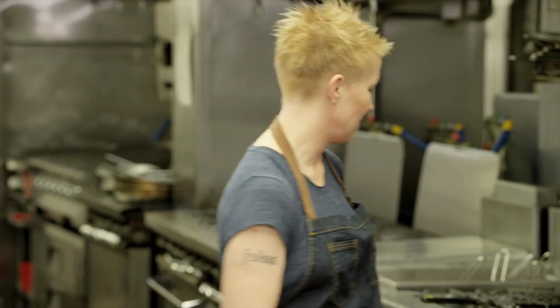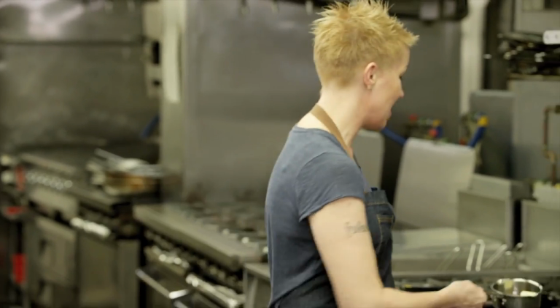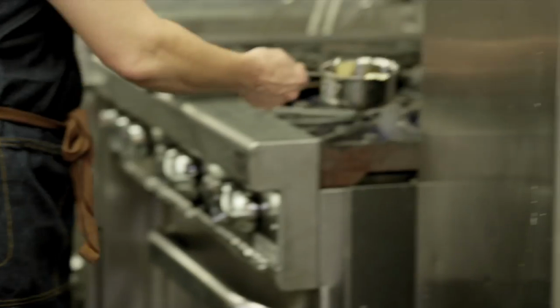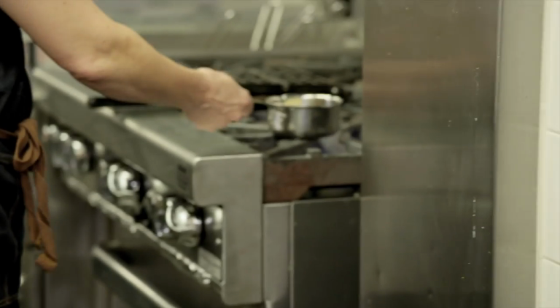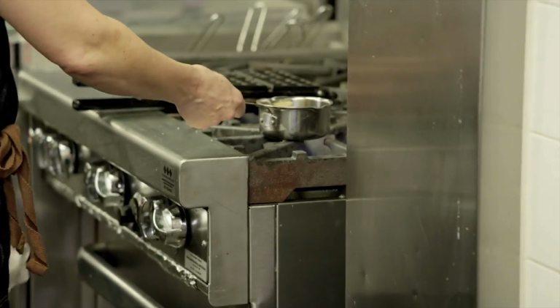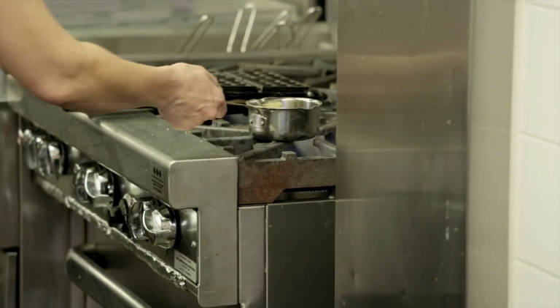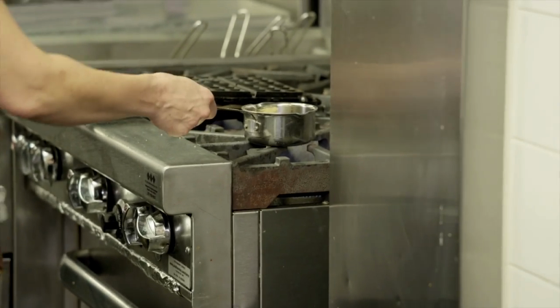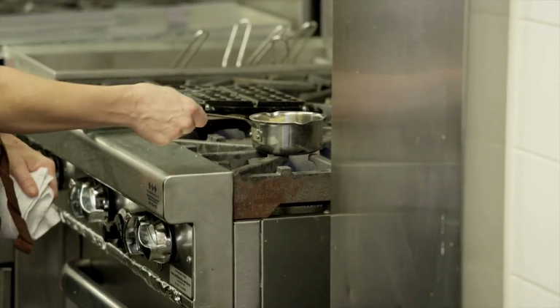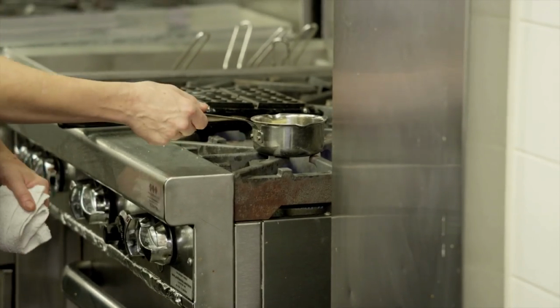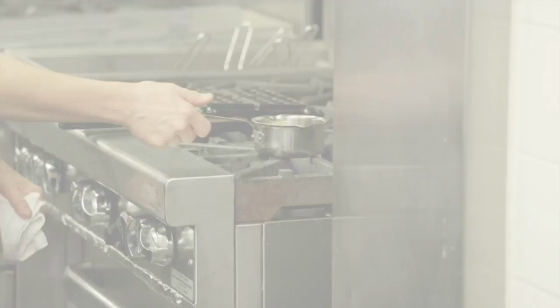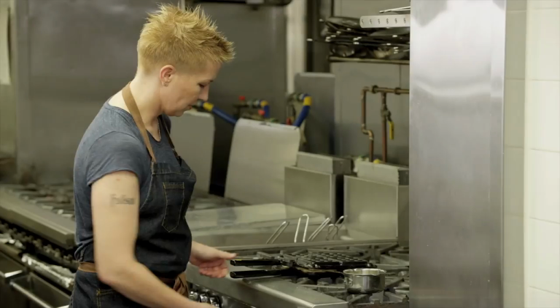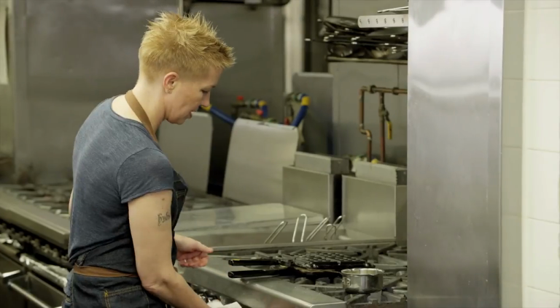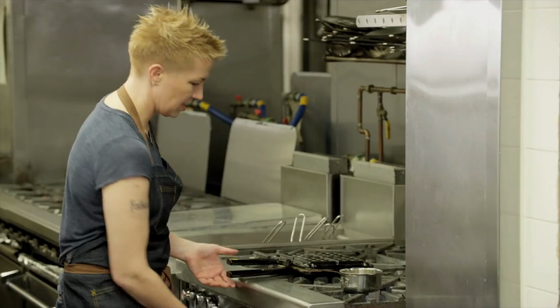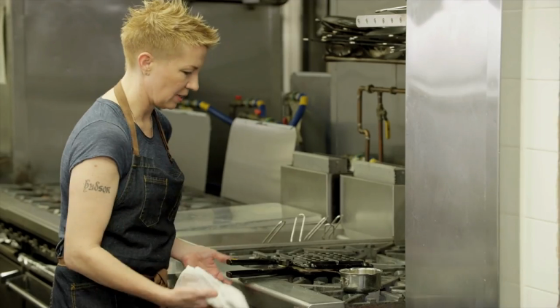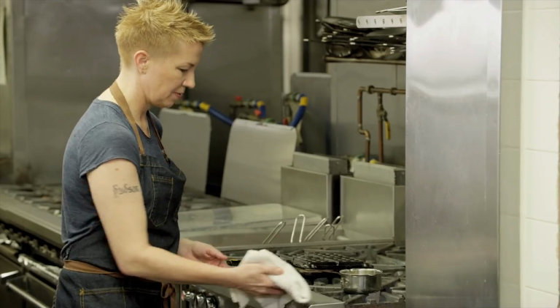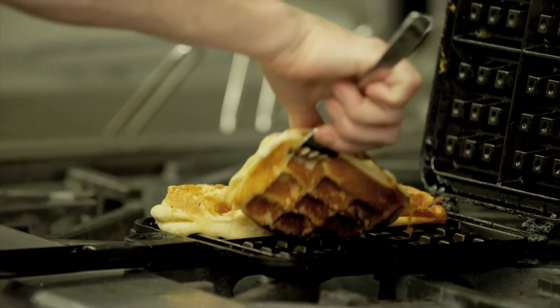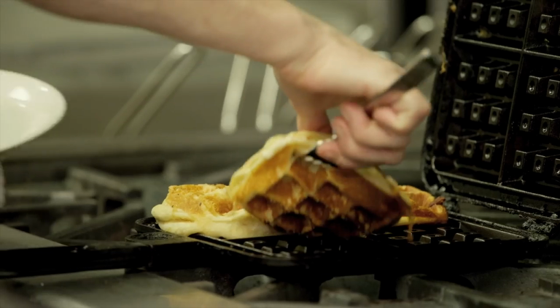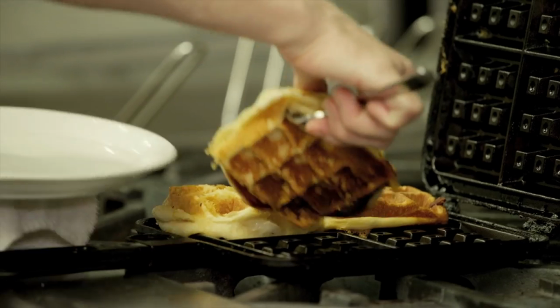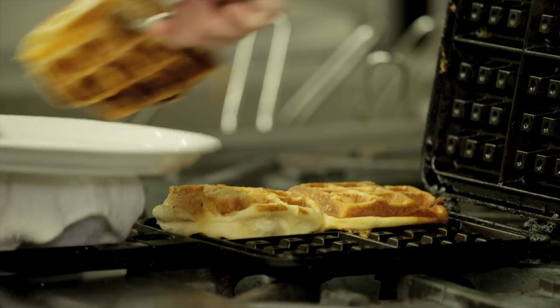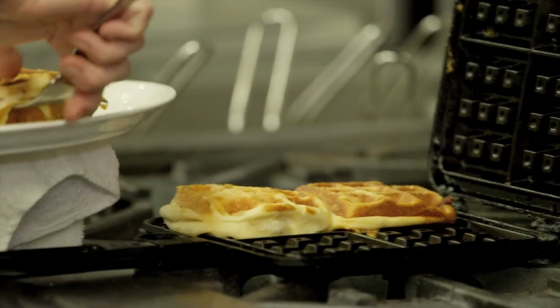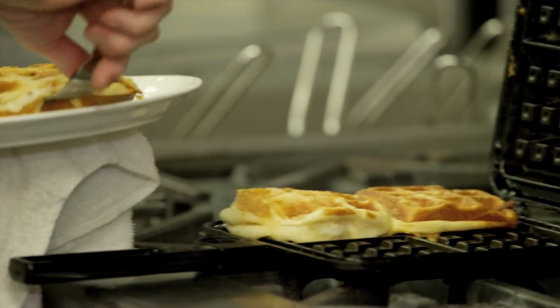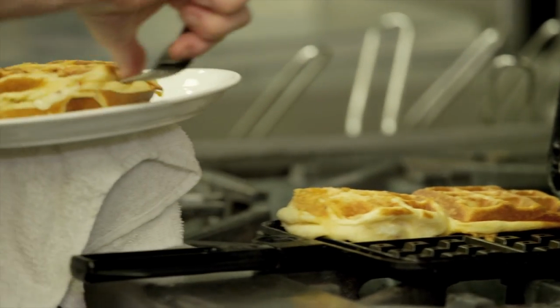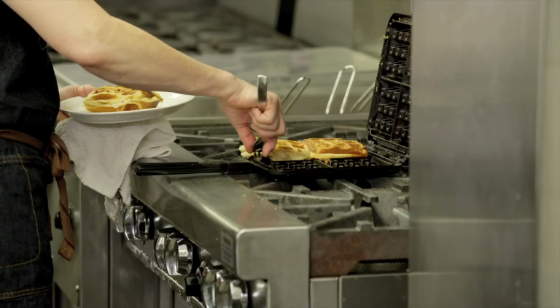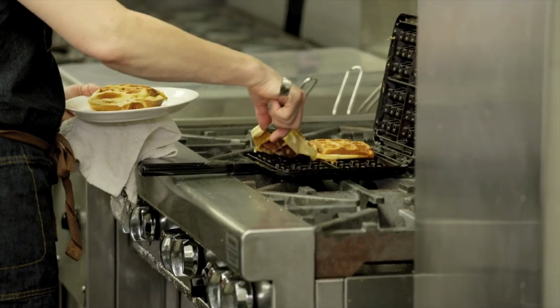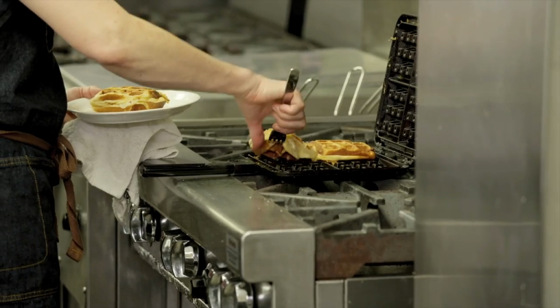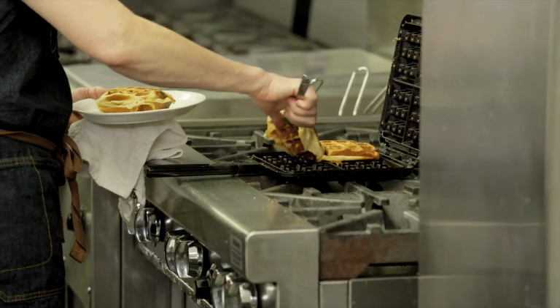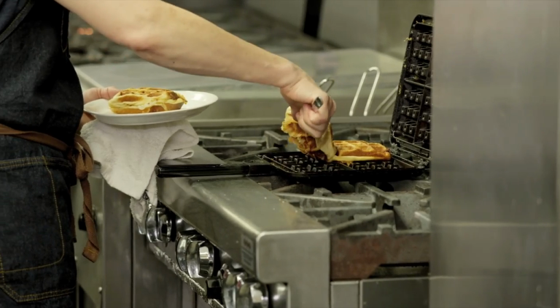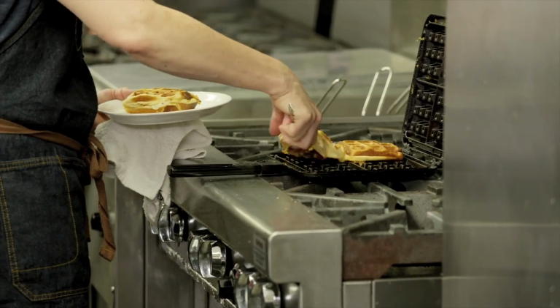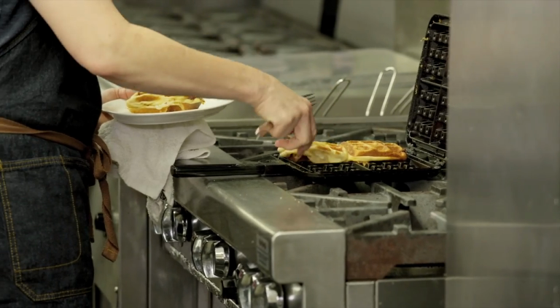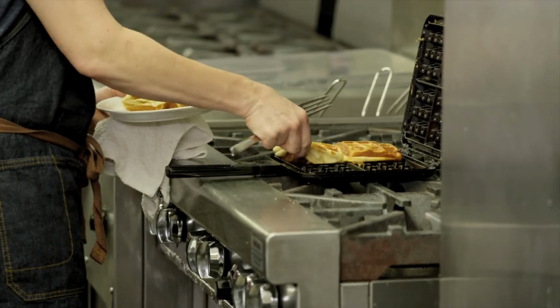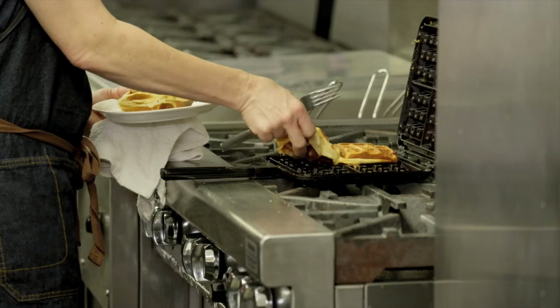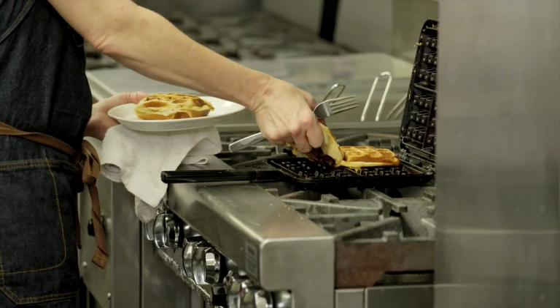So I'm just going to heat this up. This looks good. I'm going to take these off. You can smell all the bacon. Some of it's kind of cooked a little bit more on the waffle iron itself.